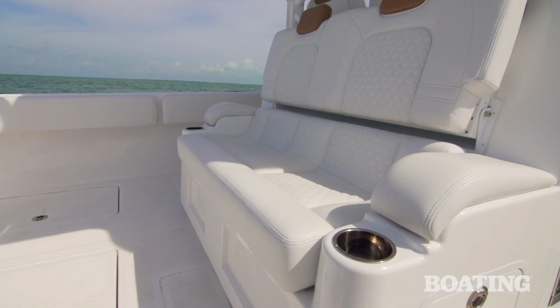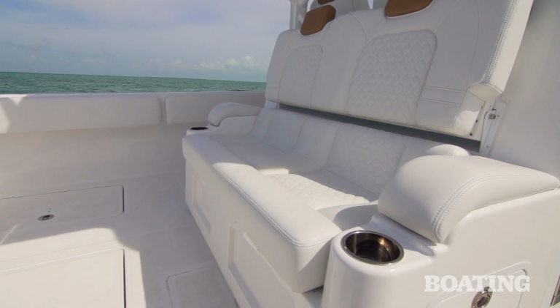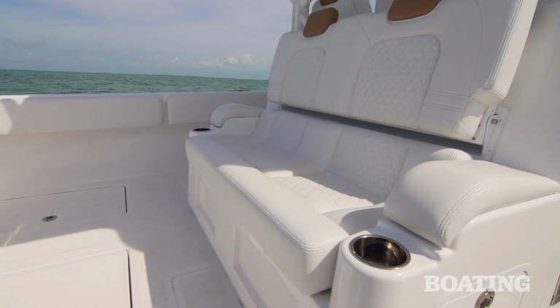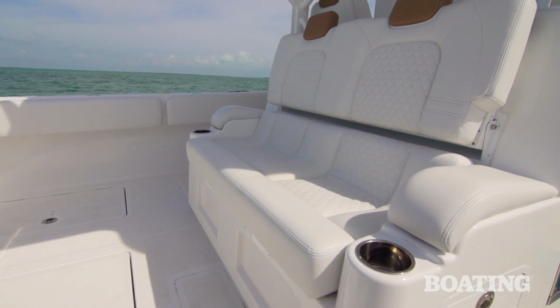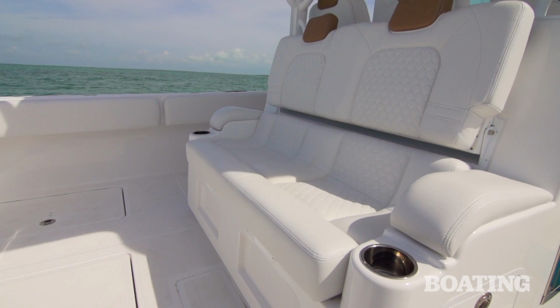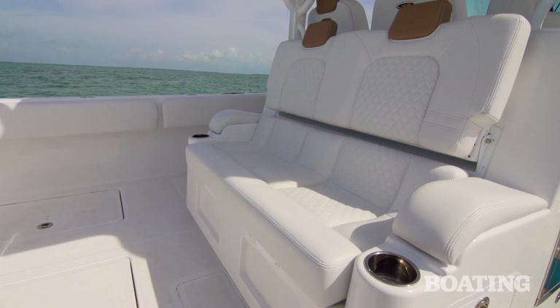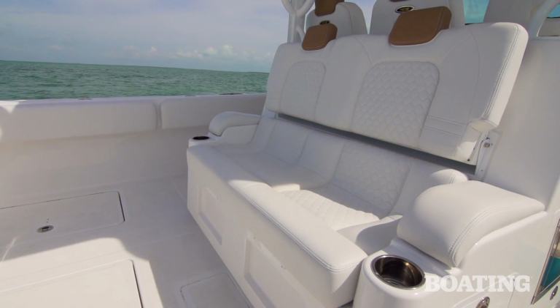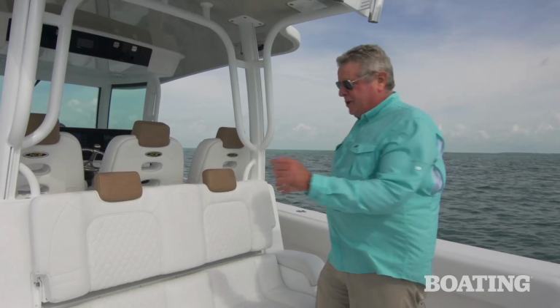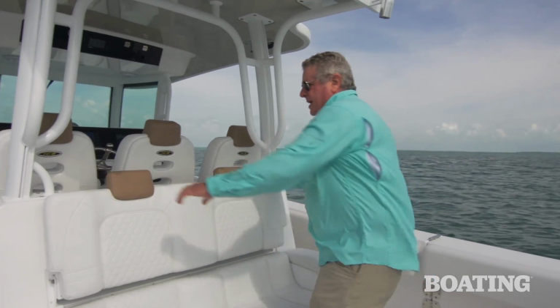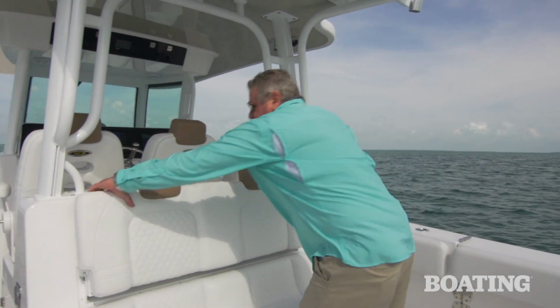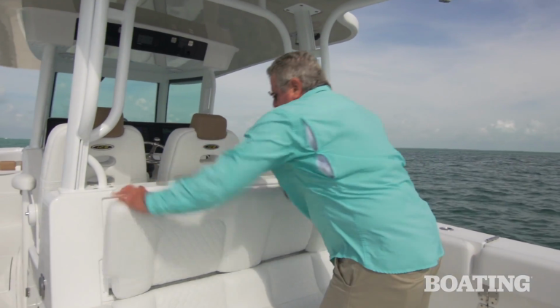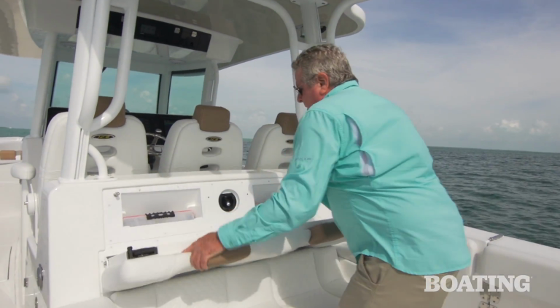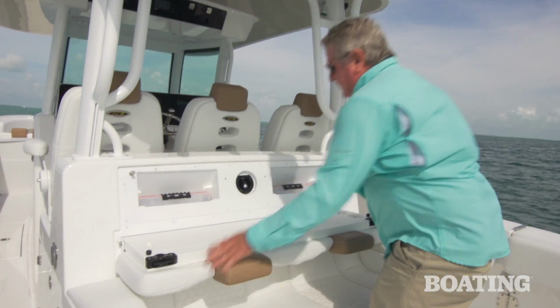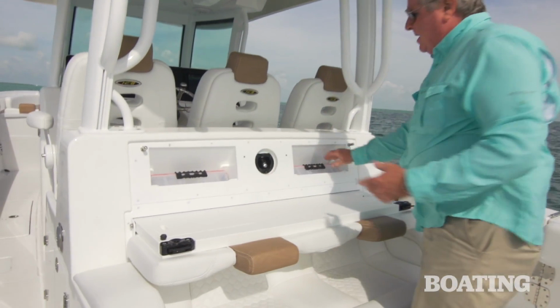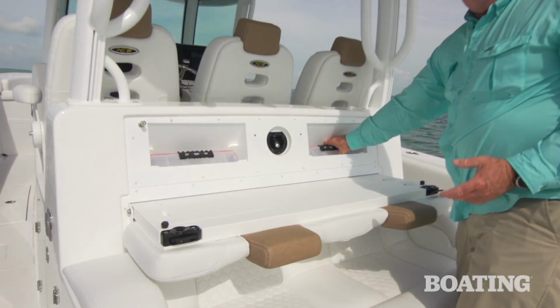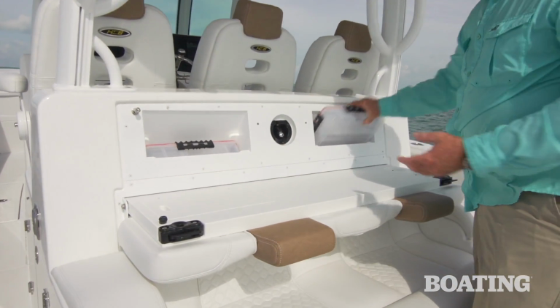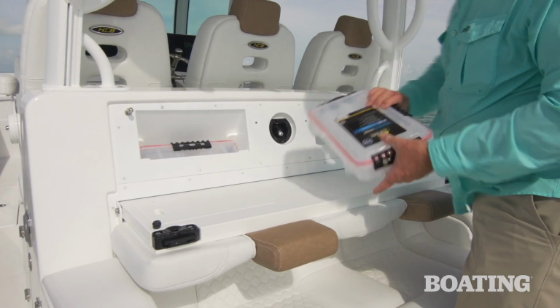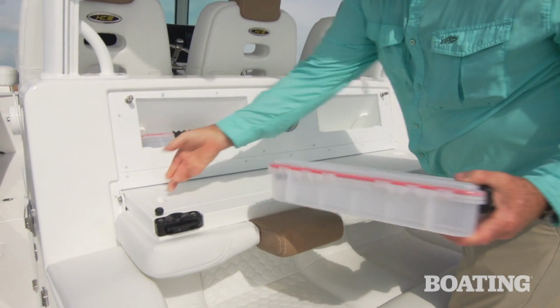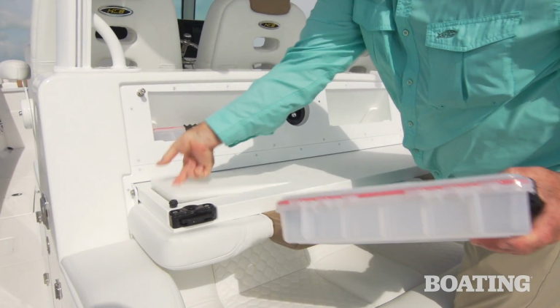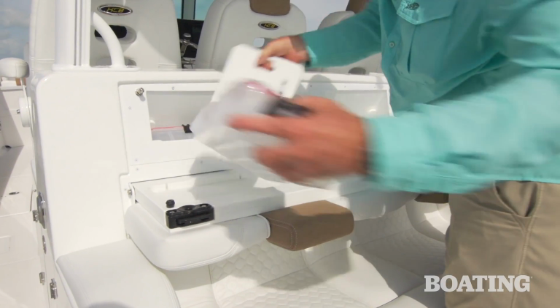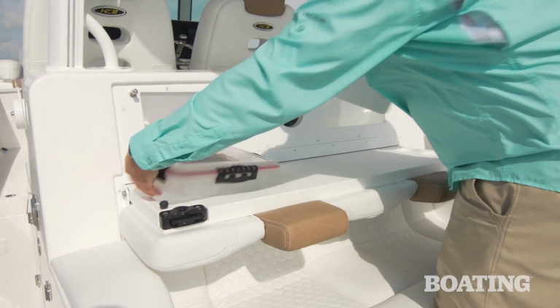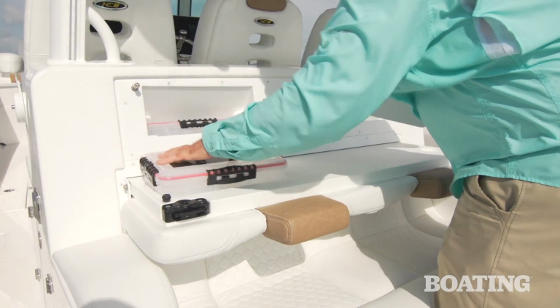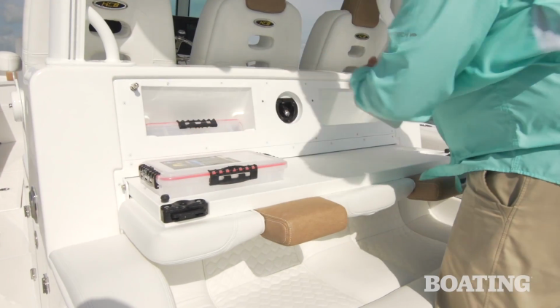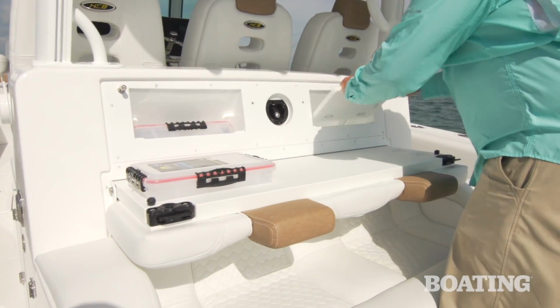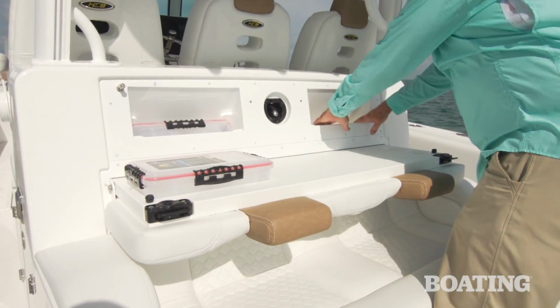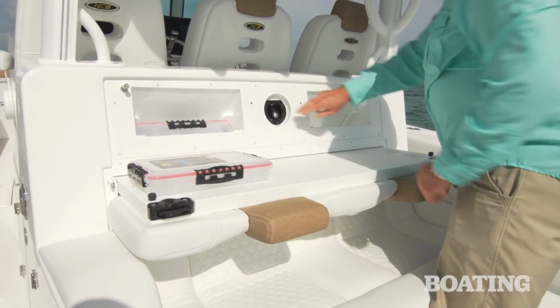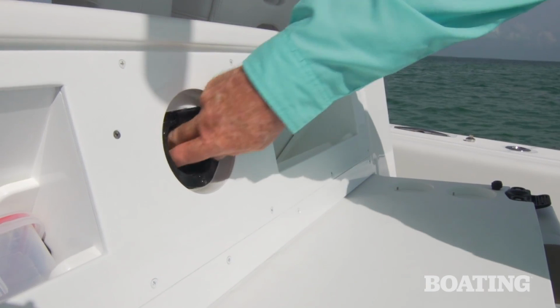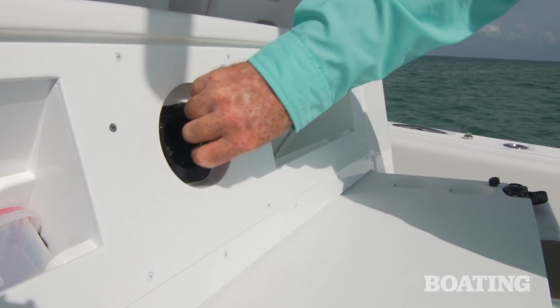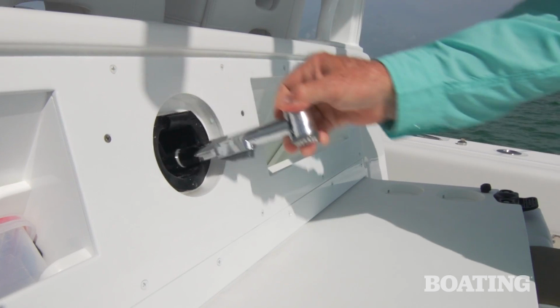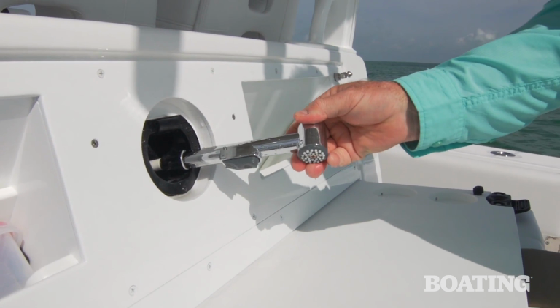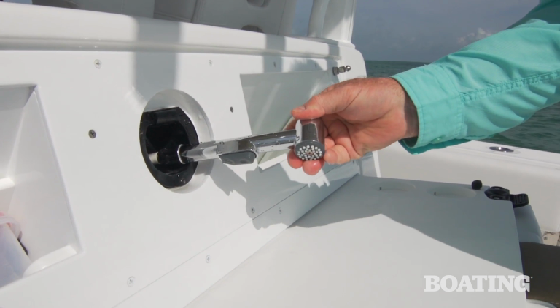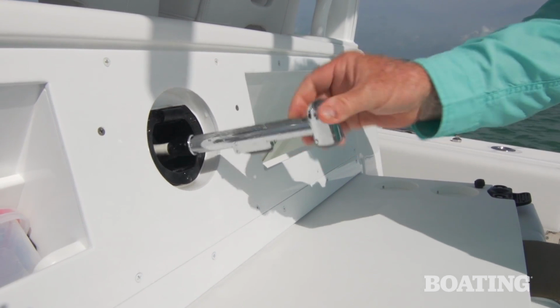They carry that same quality automotive style to this aft-facing seat. Flip this down and you've got a rigging station here — I love the way this works. And you've got a fresh water wash down right here.